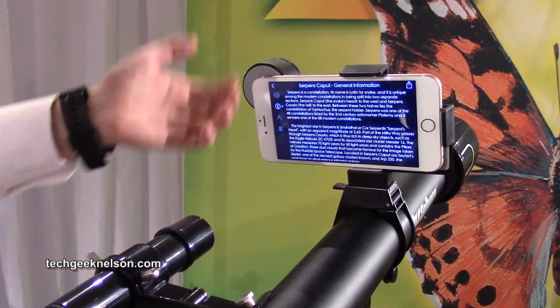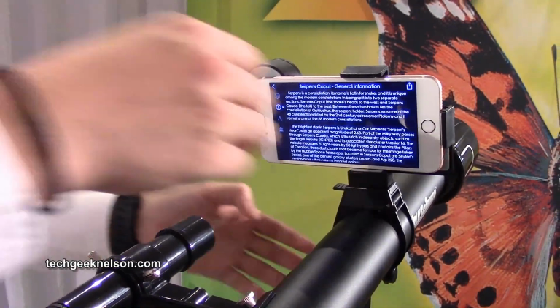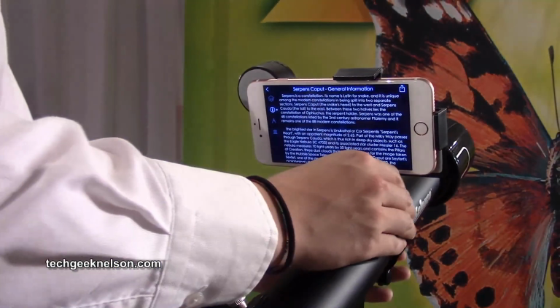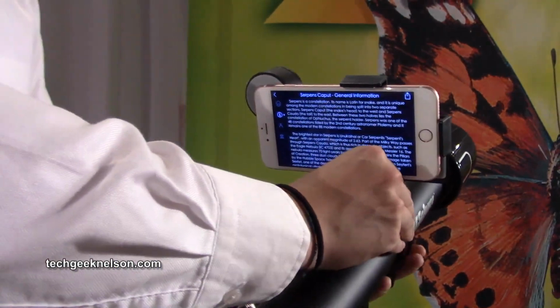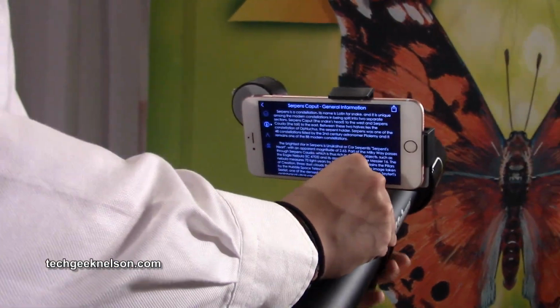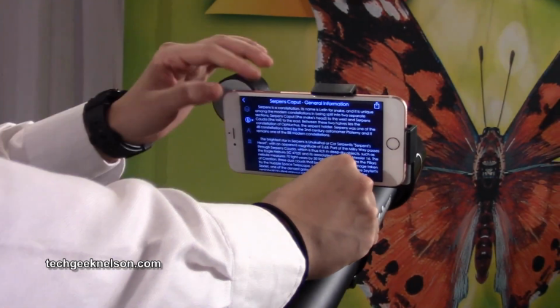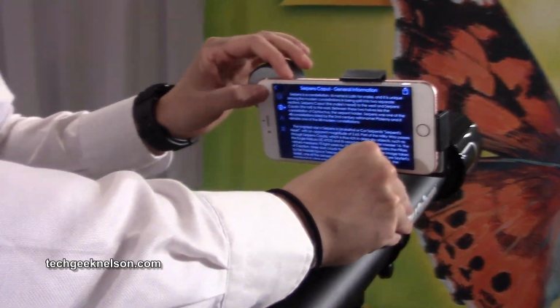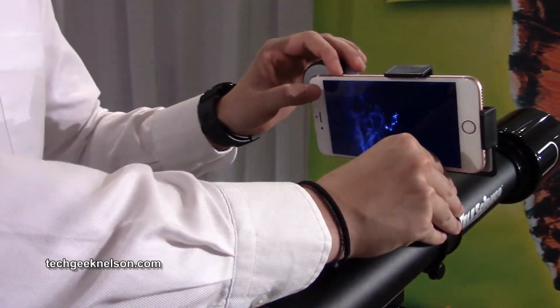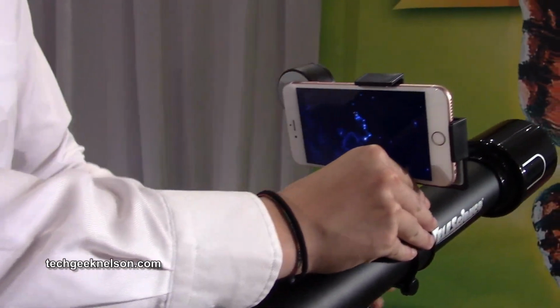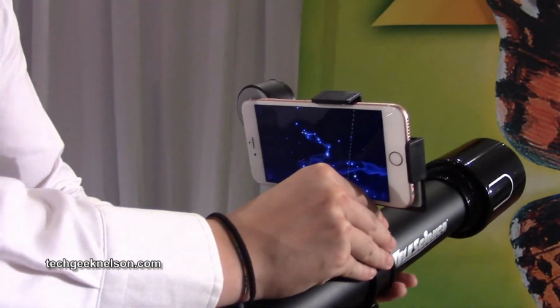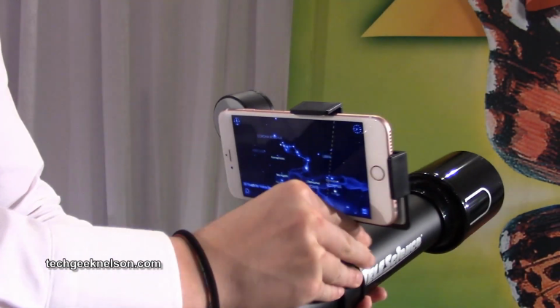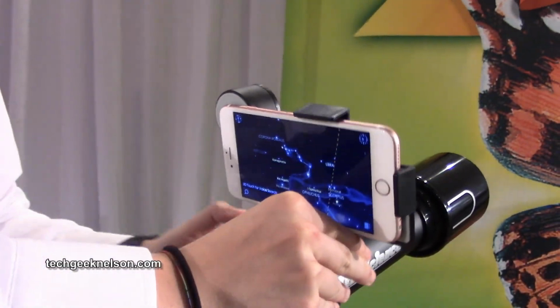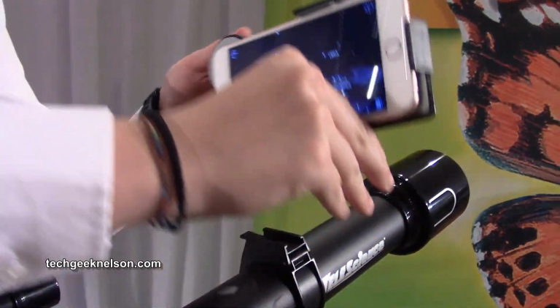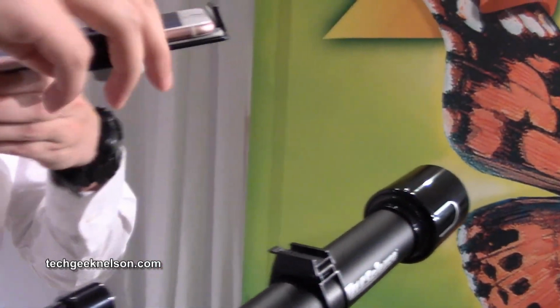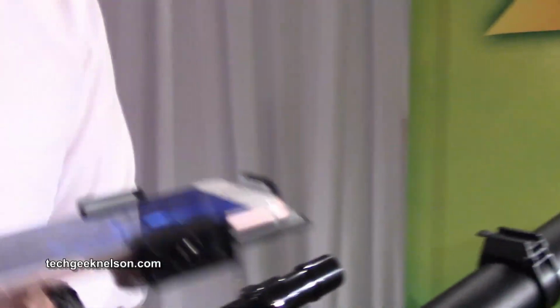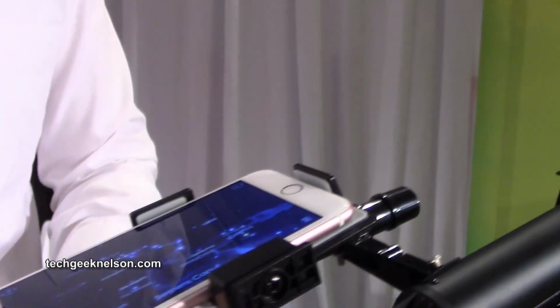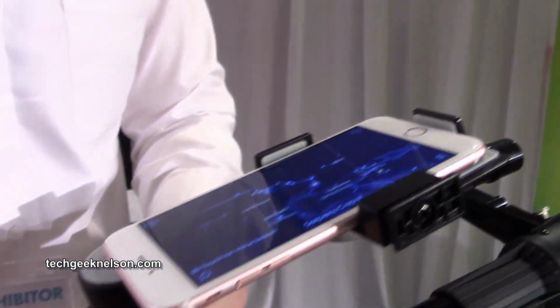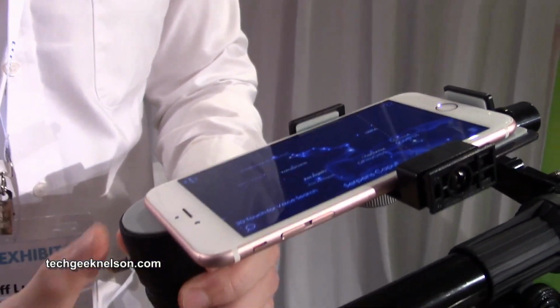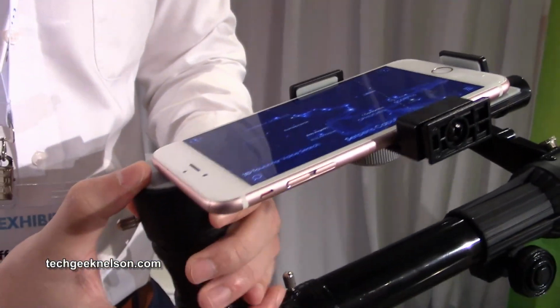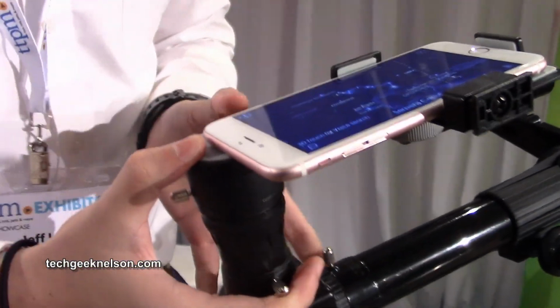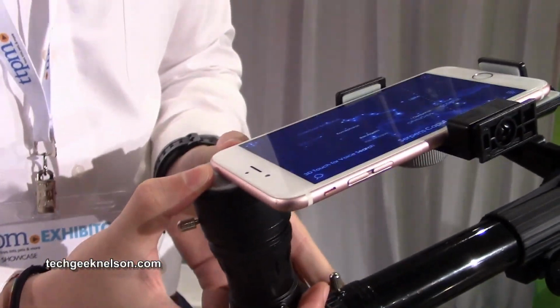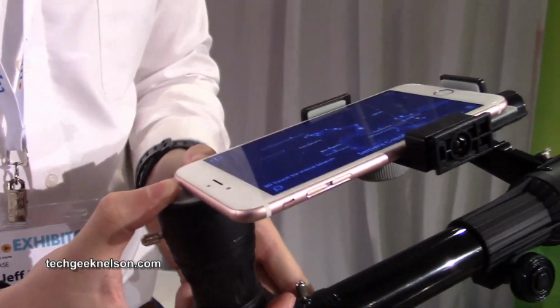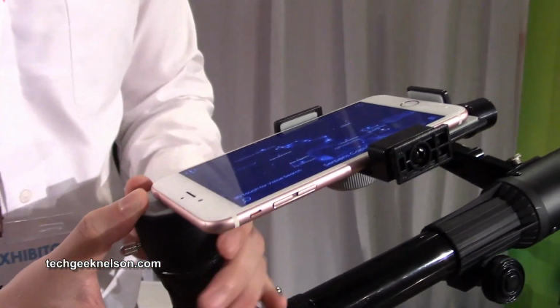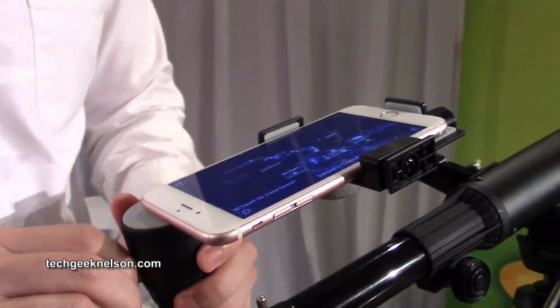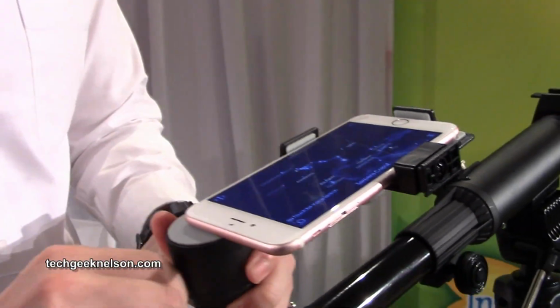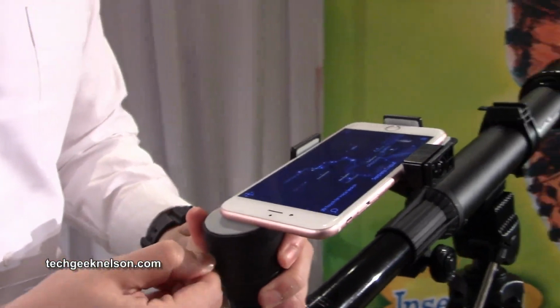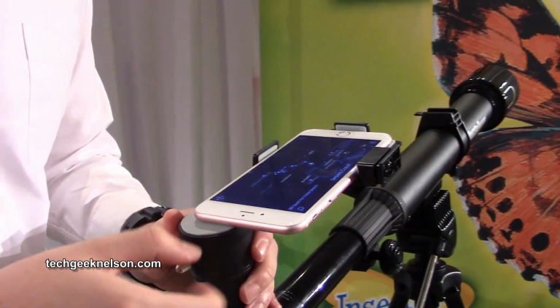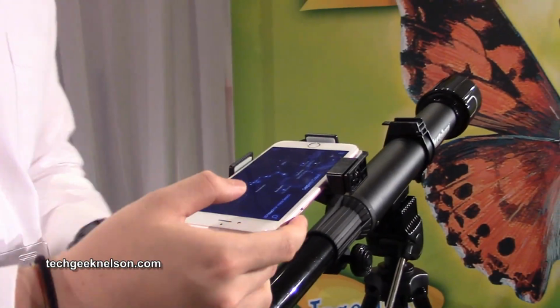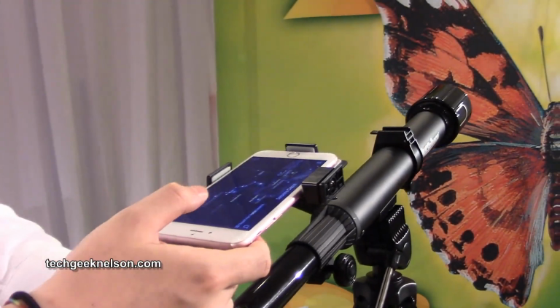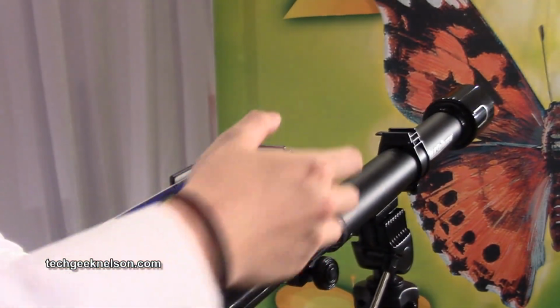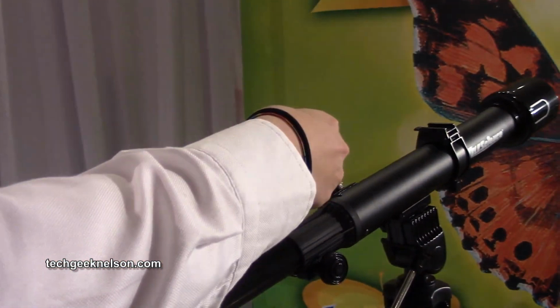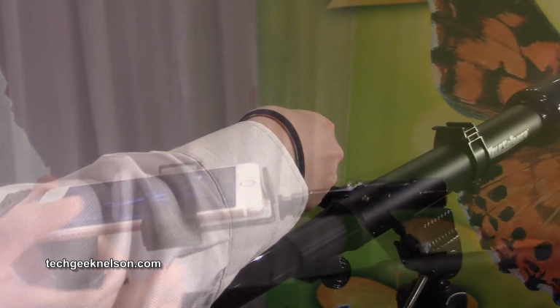And after you locate your device, you can actually take it off and put it in your eyepiece. And then you can take pictures of what you're actually seeing.